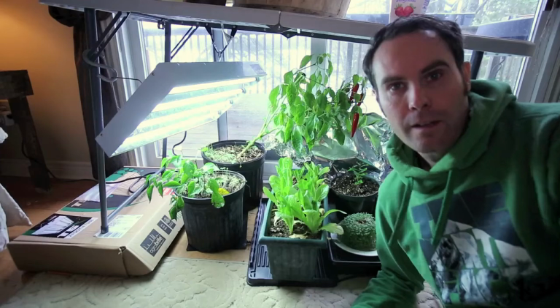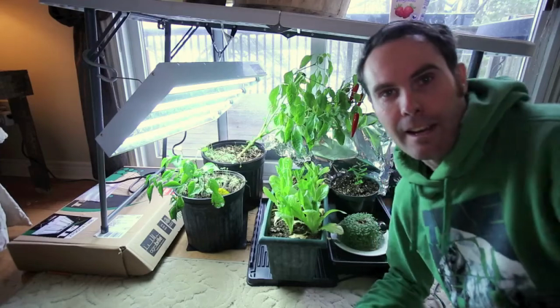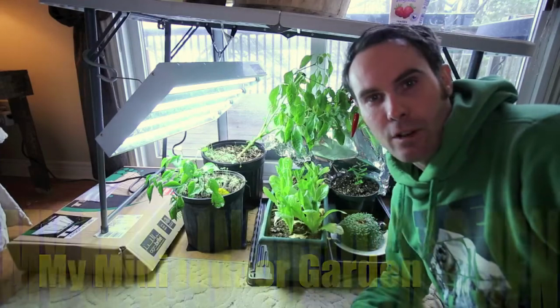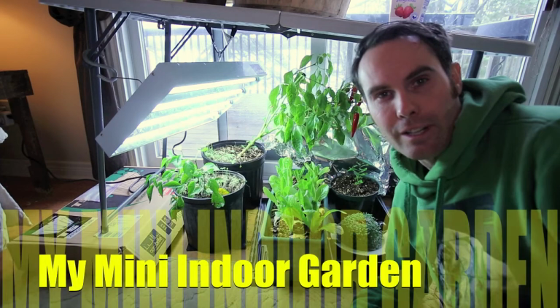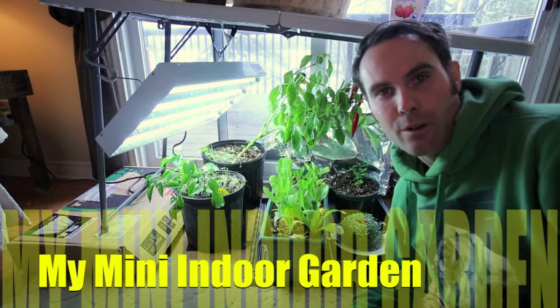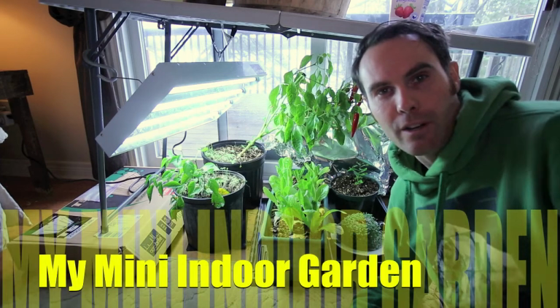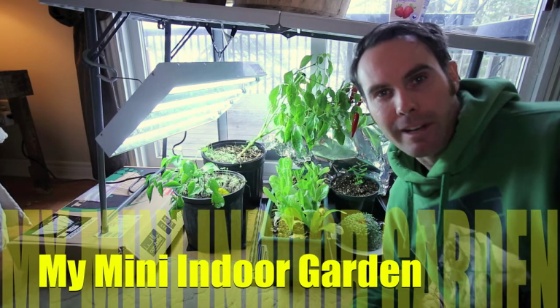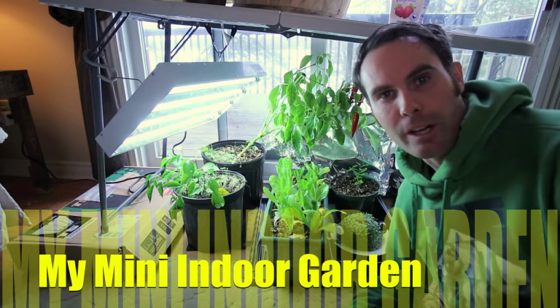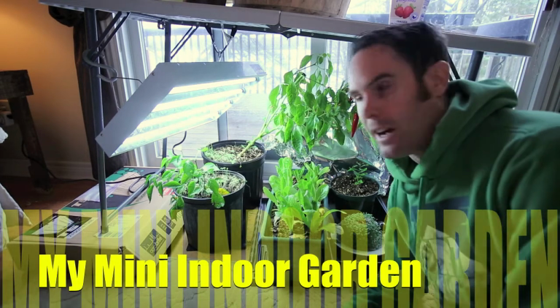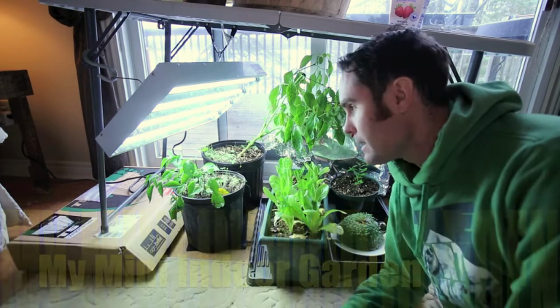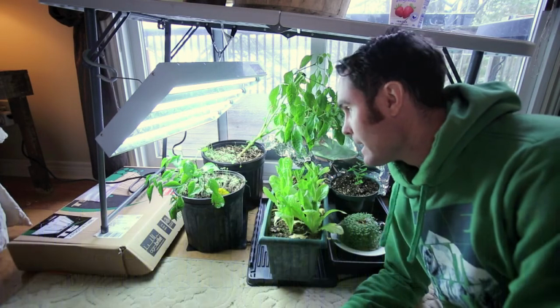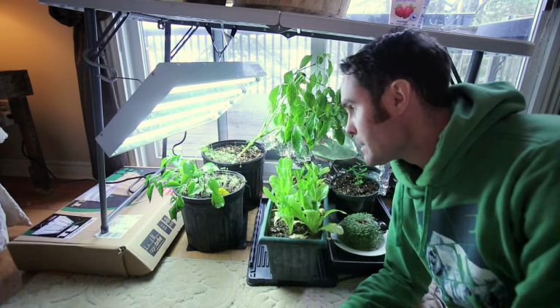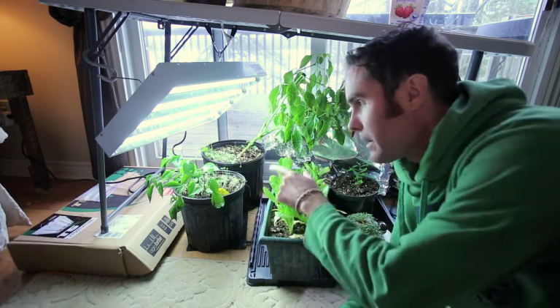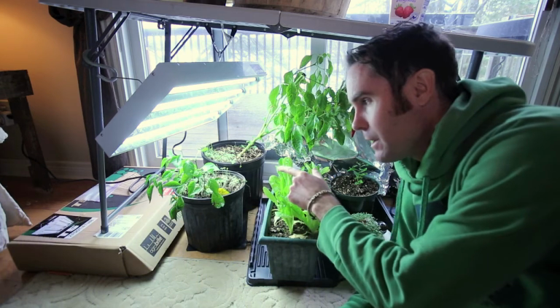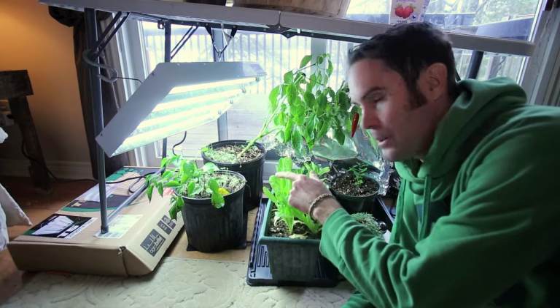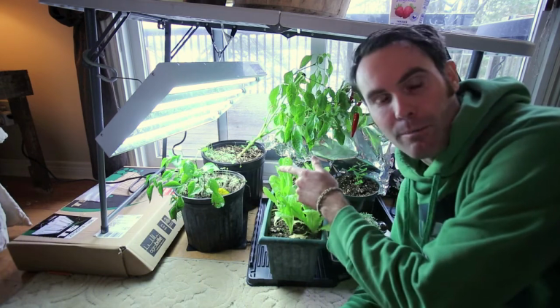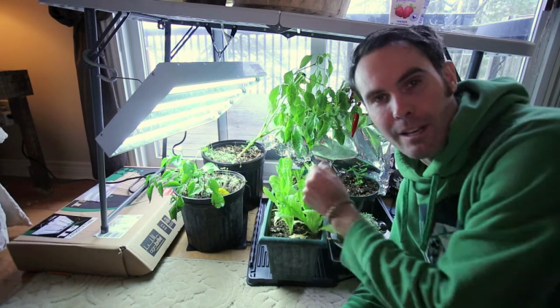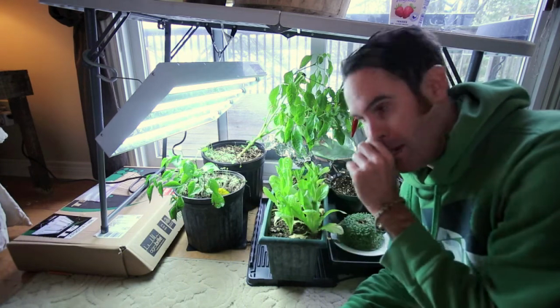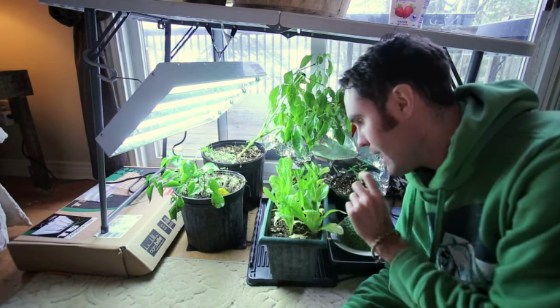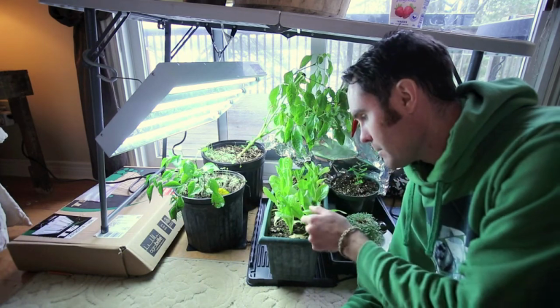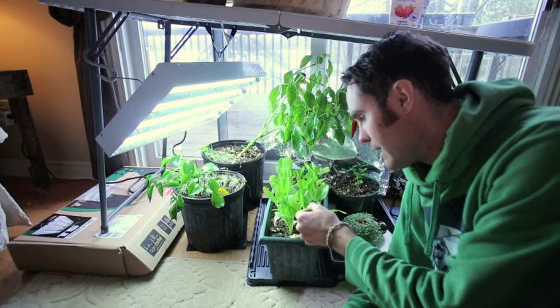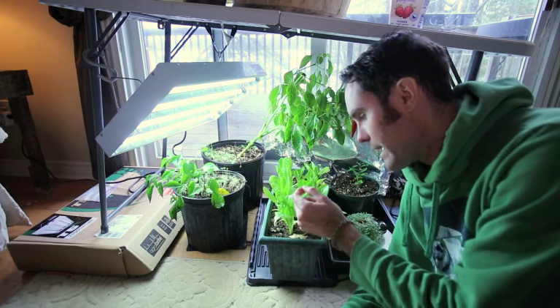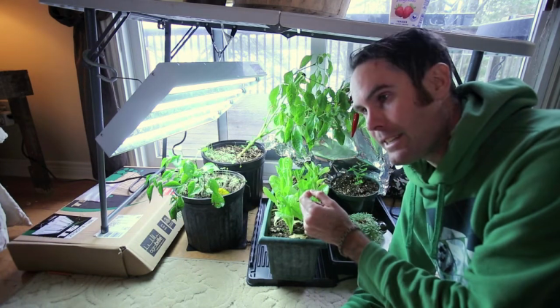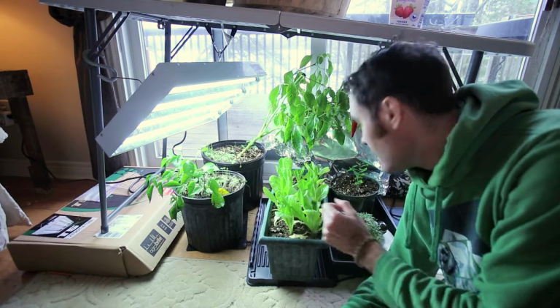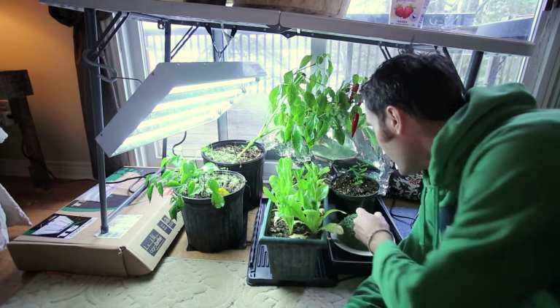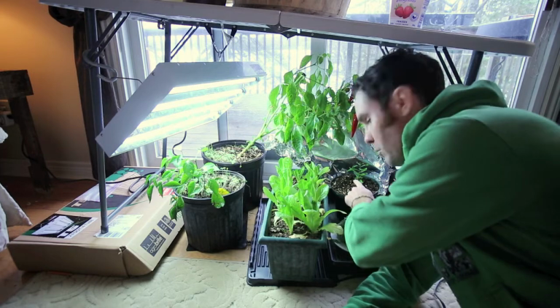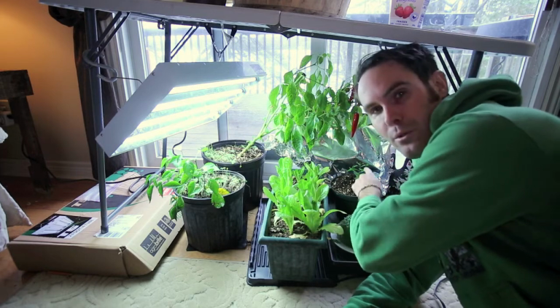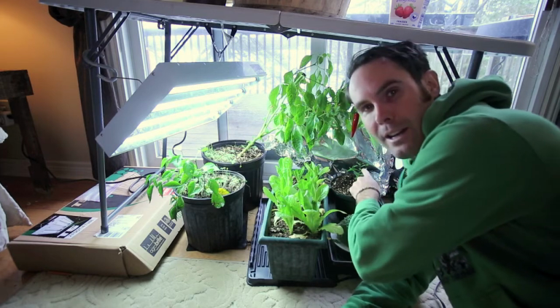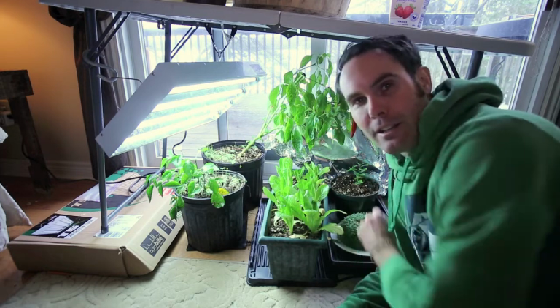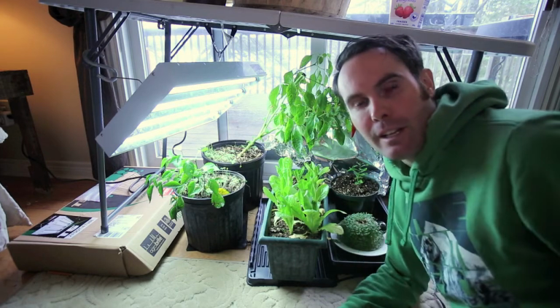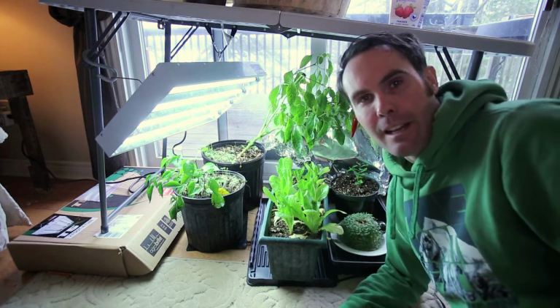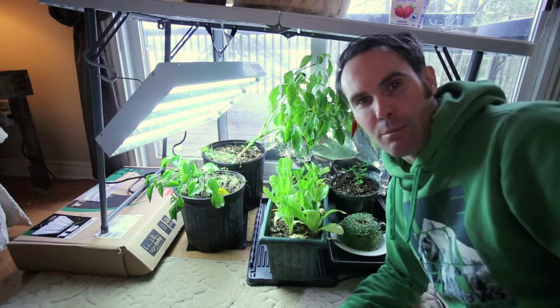Hey guys, I just want to do a quick video on my indoor garden. I brought in some pepper plants from the greenhouse. I brought some romaine lettuces in and I've got my little fruit tree back here that I started last spring.